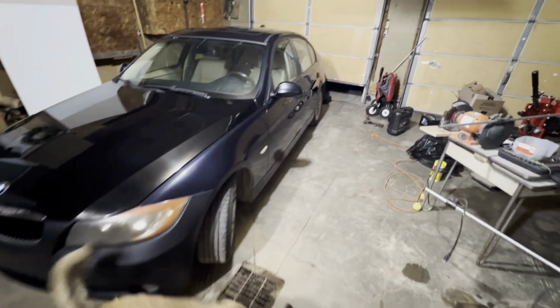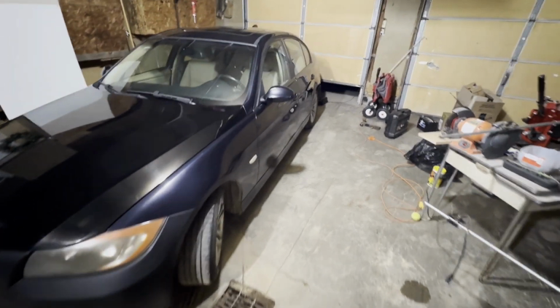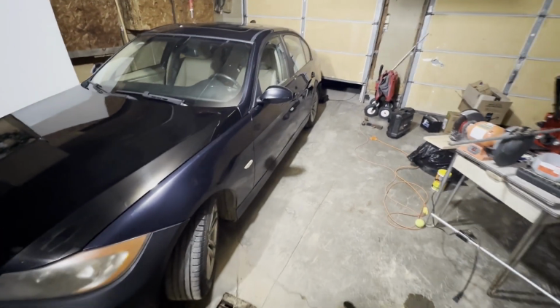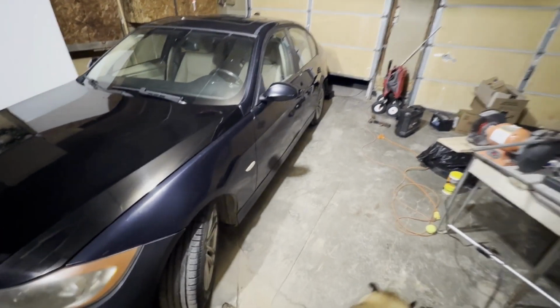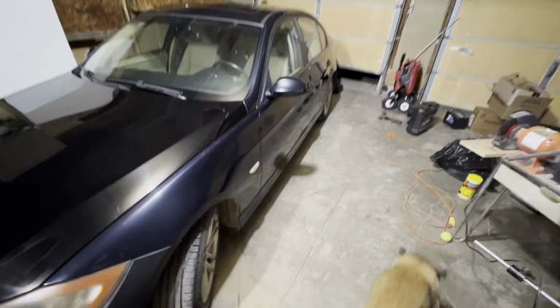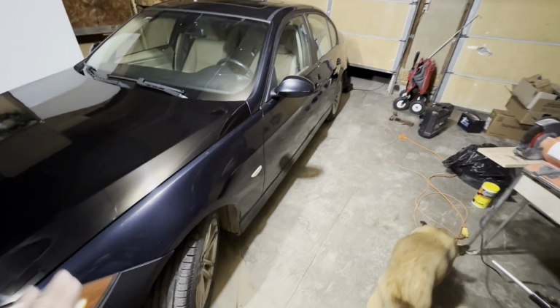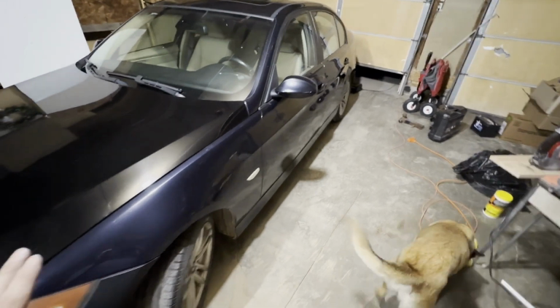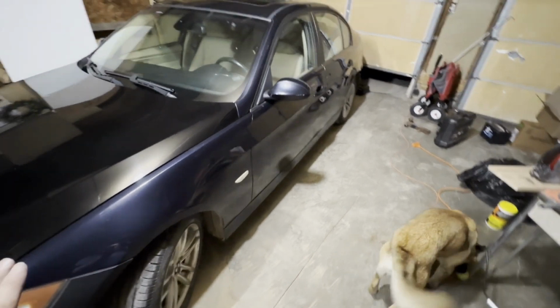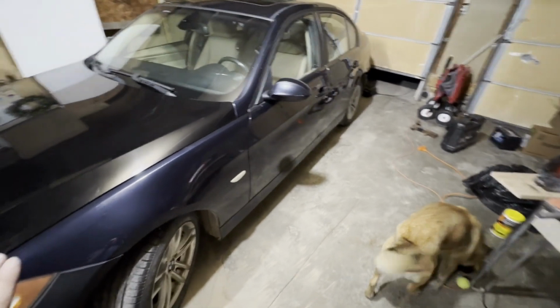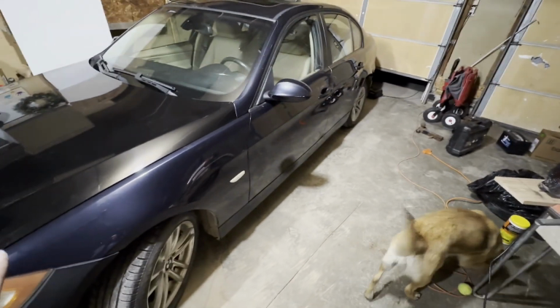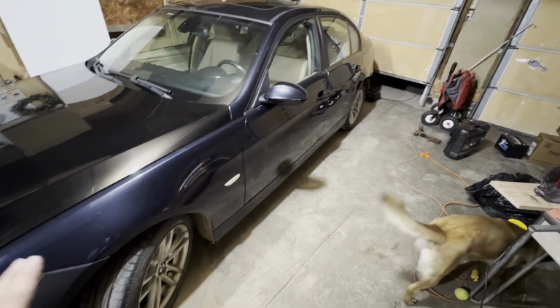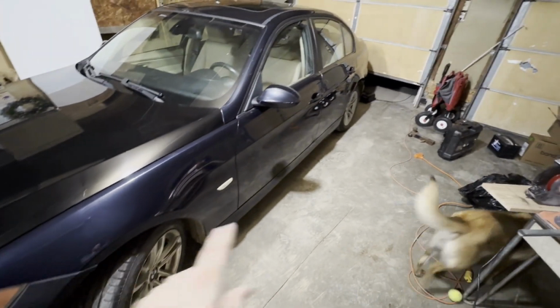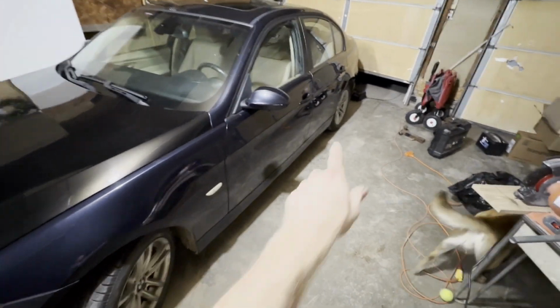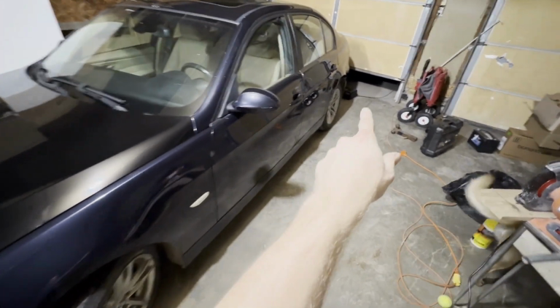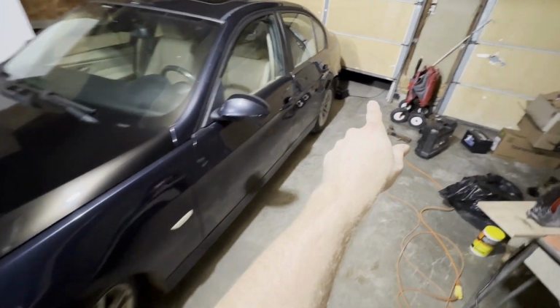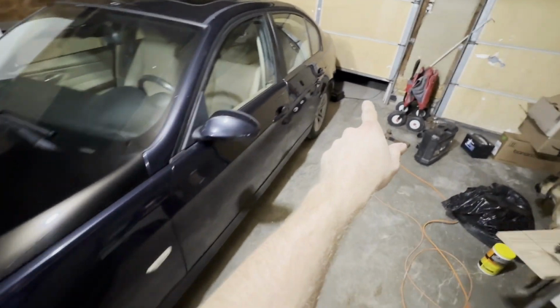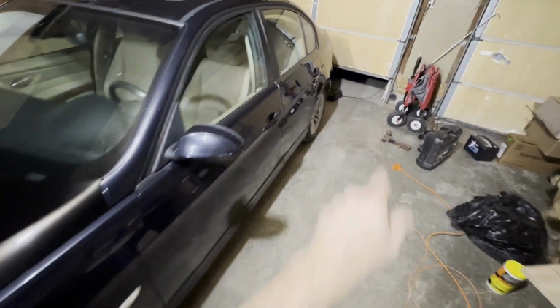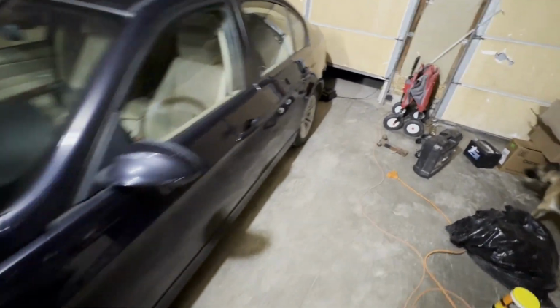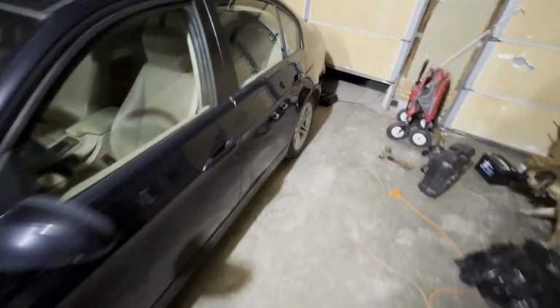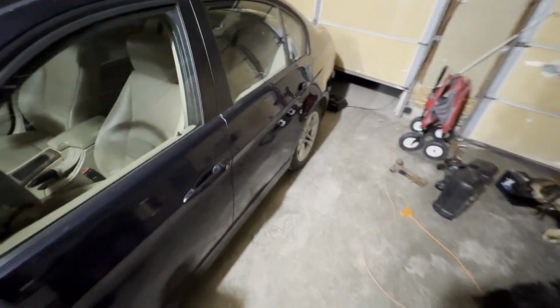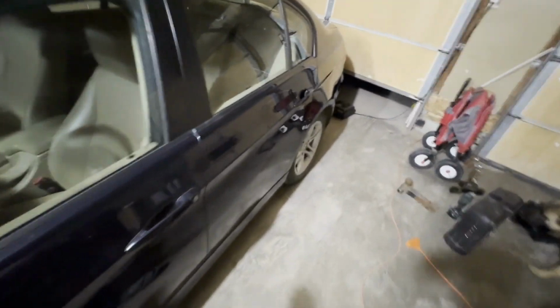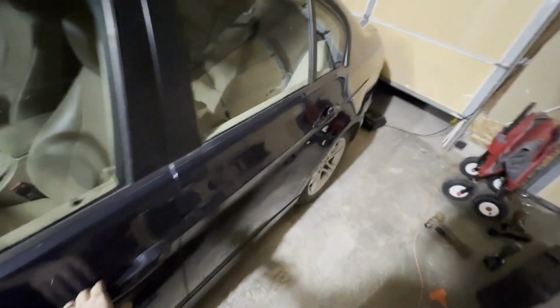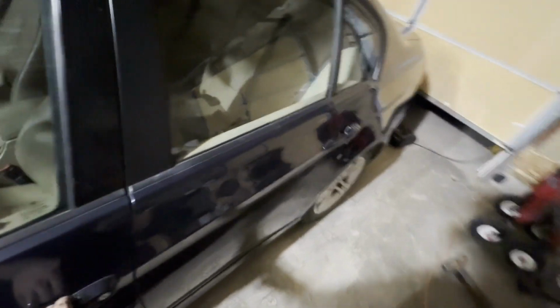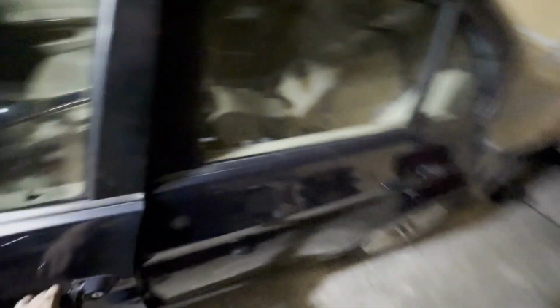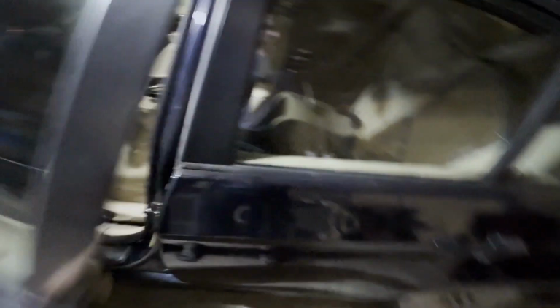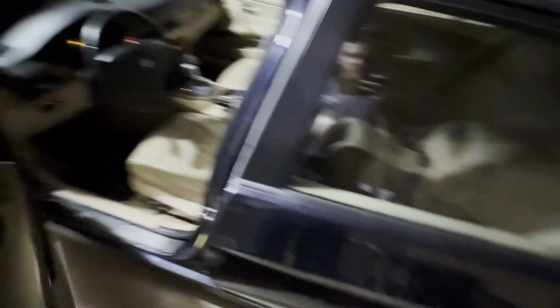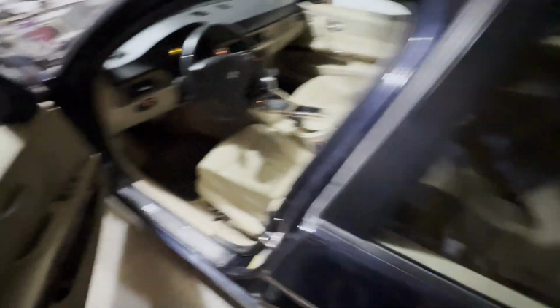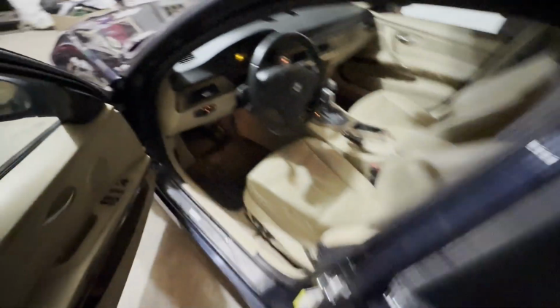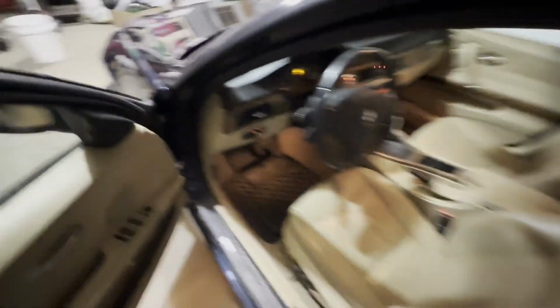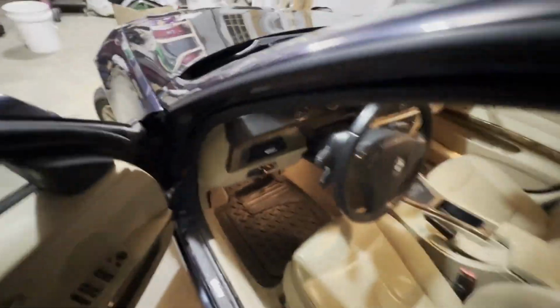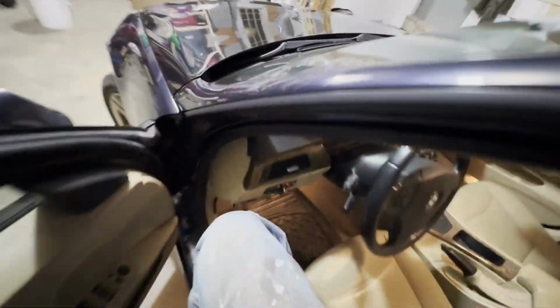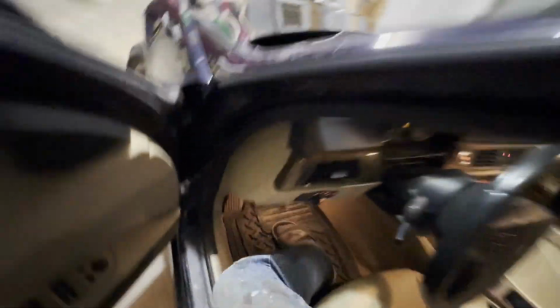So first thing, if you're in a garage, make sure you've got a door cracked because you are going to have to start your vehicle.